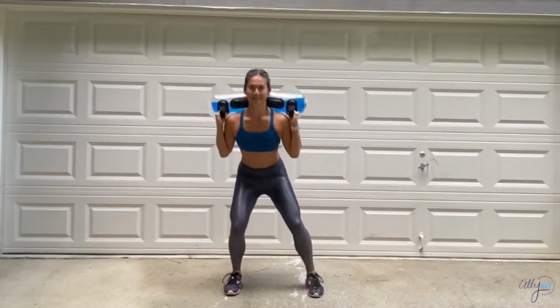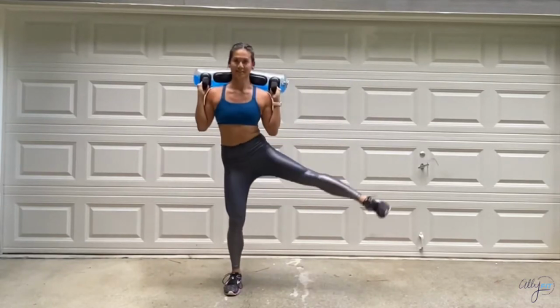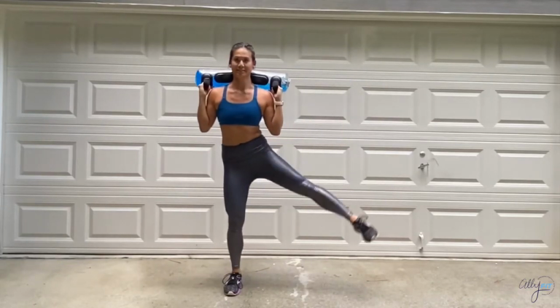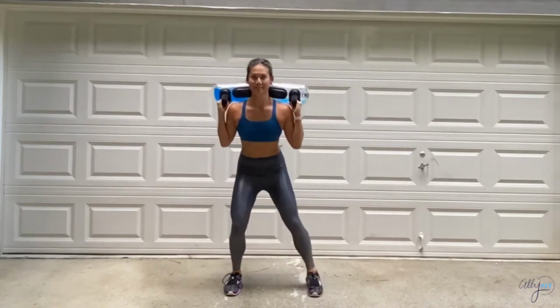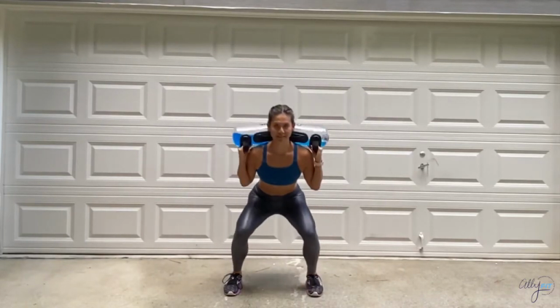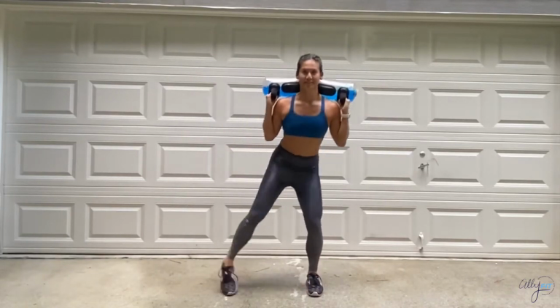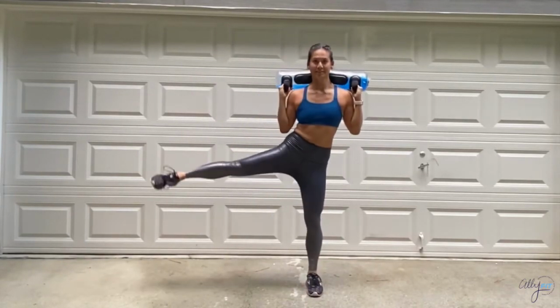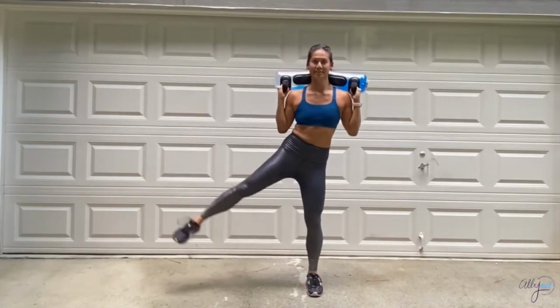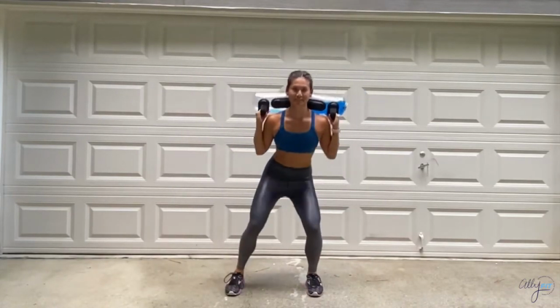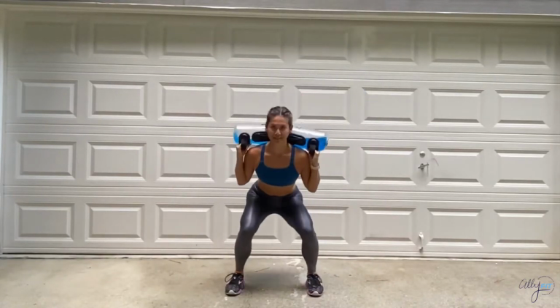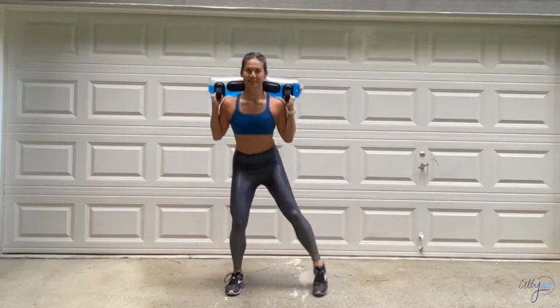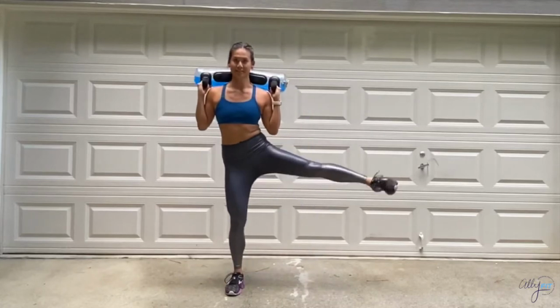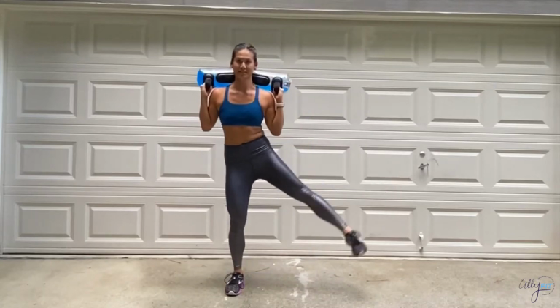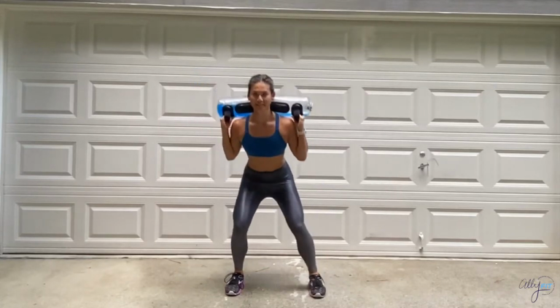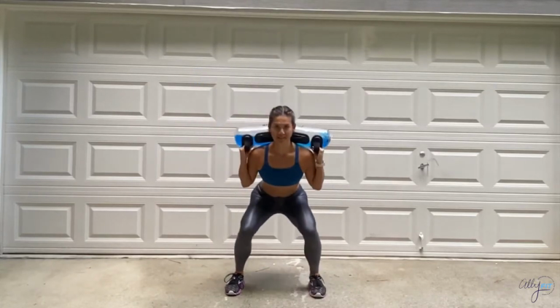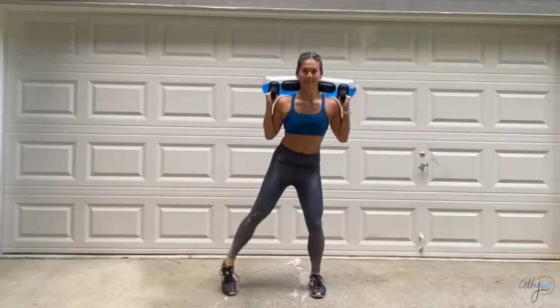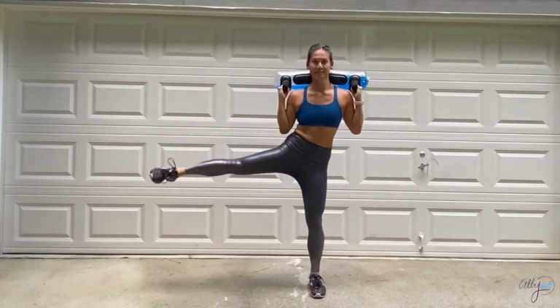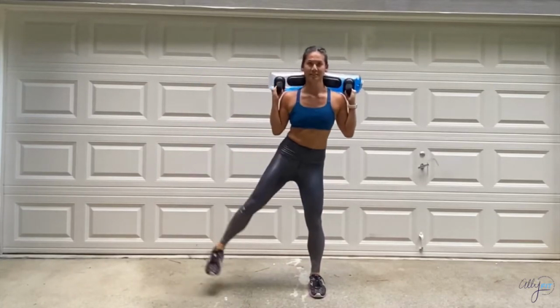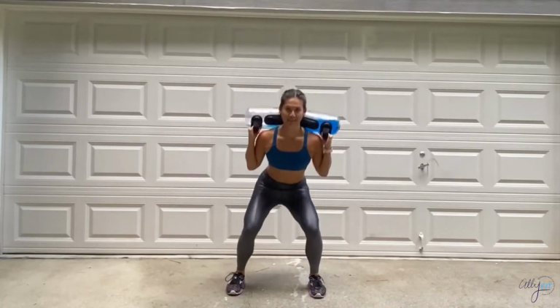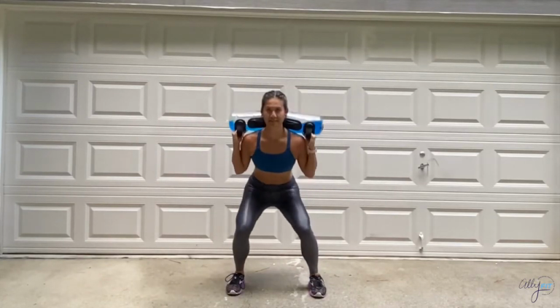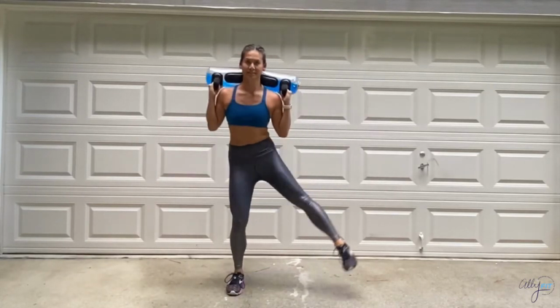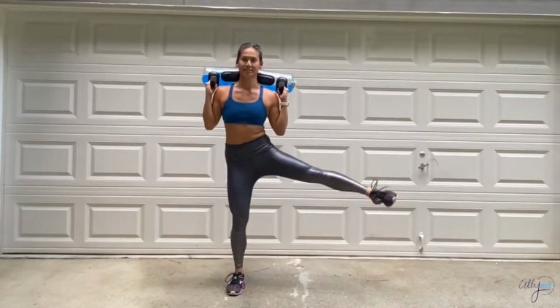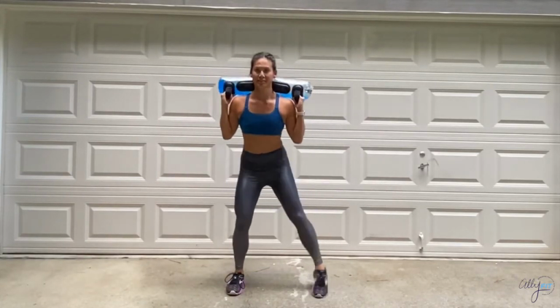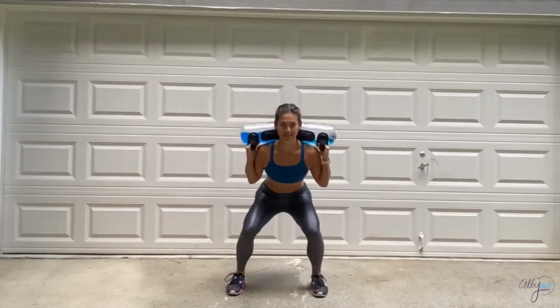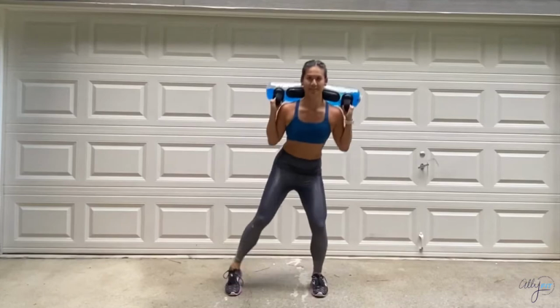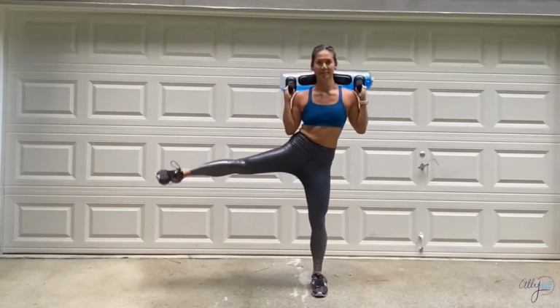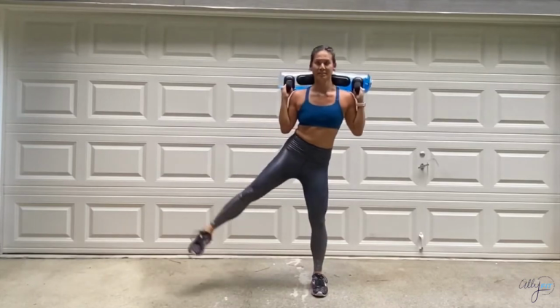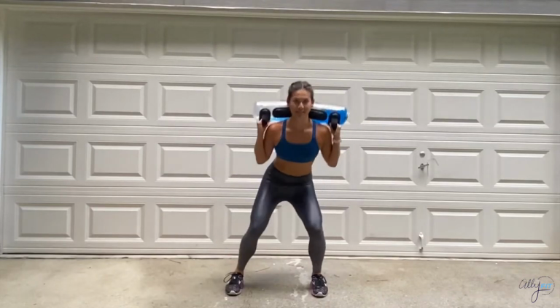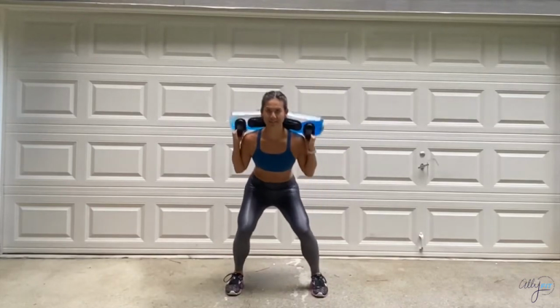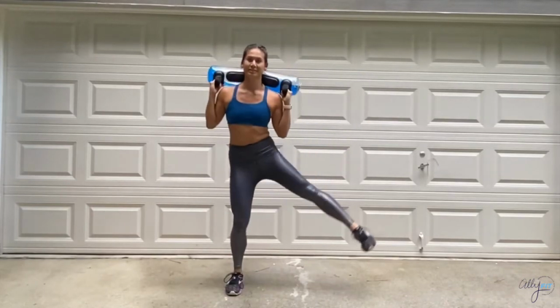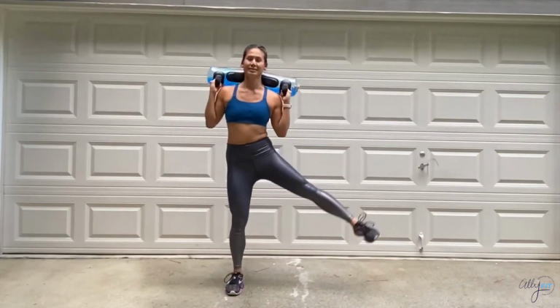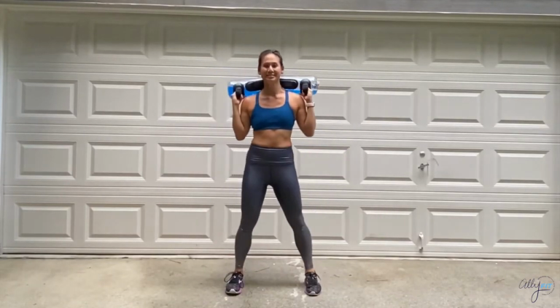Keep driving through the heels — you've got this! Let's finish this set in three, two, one, and stop.